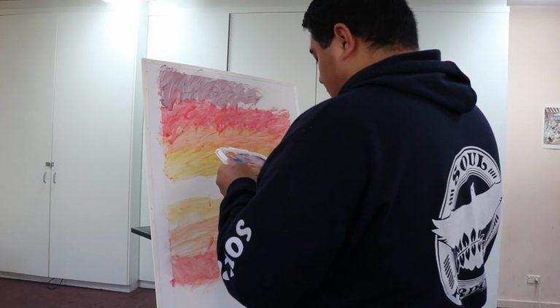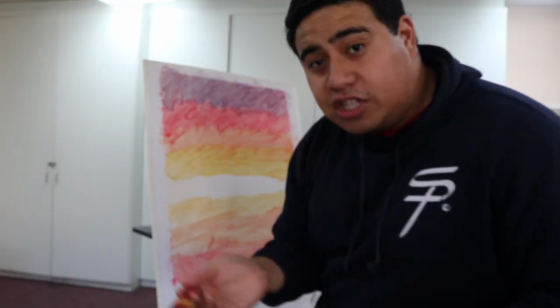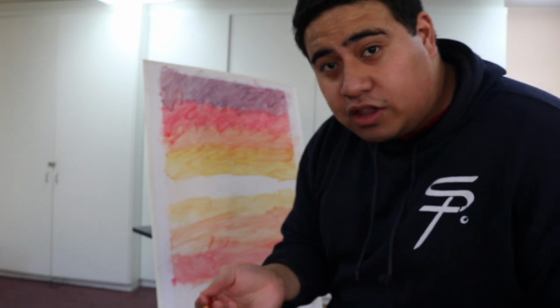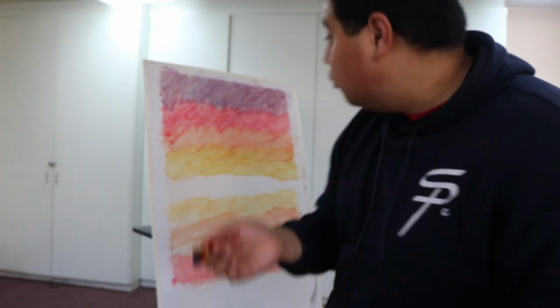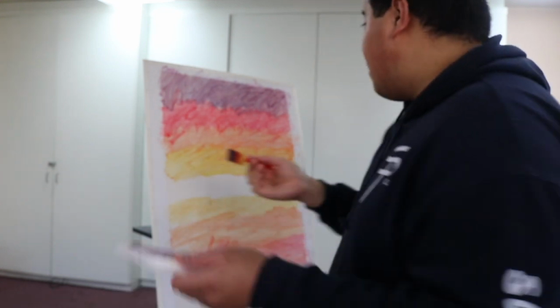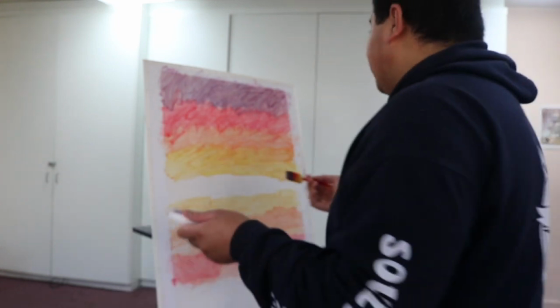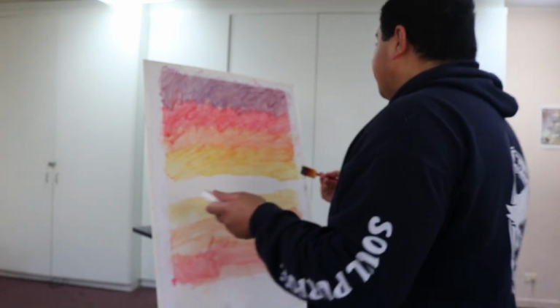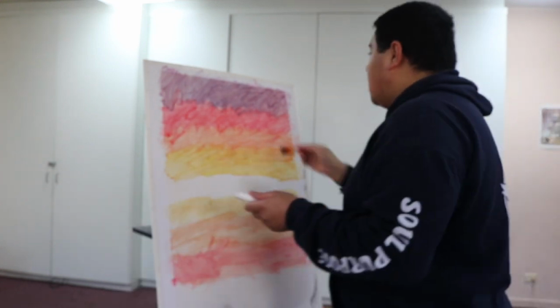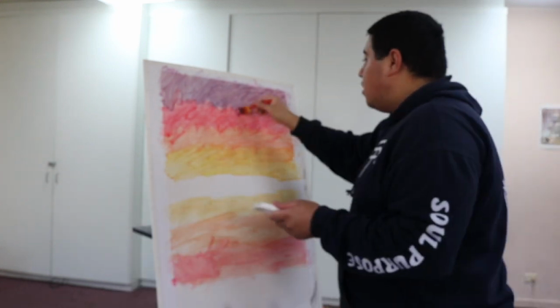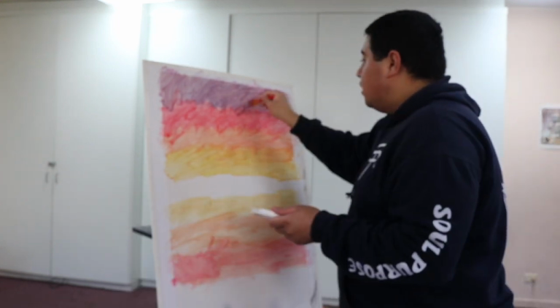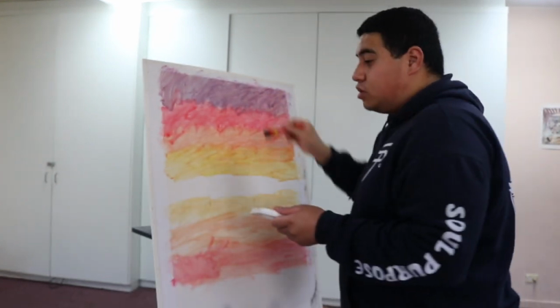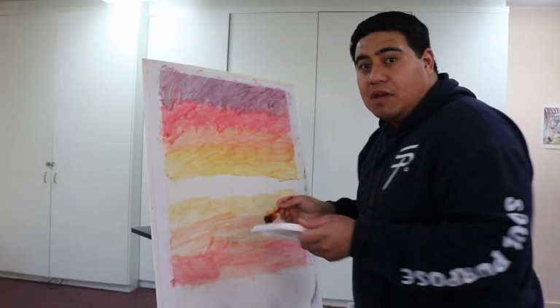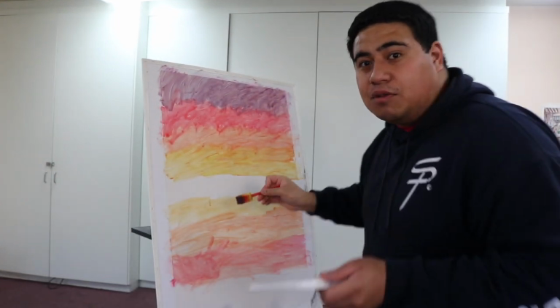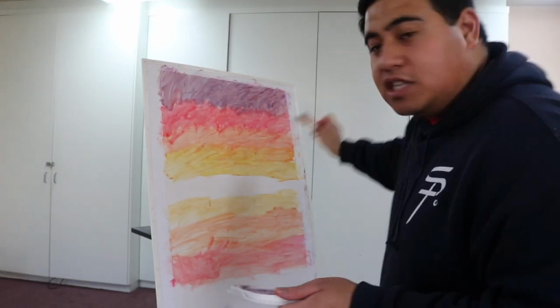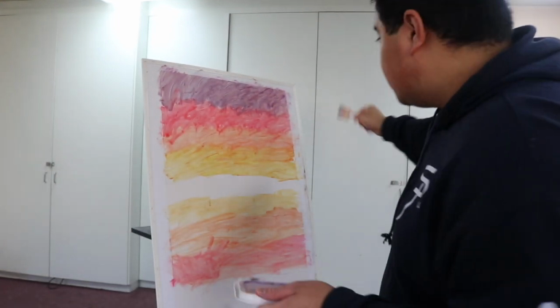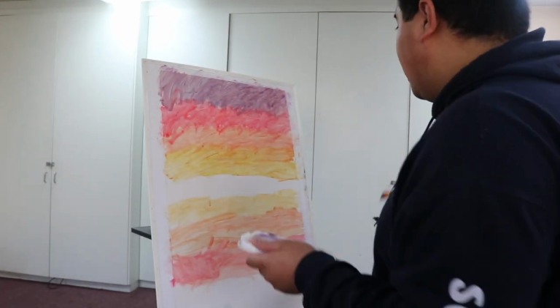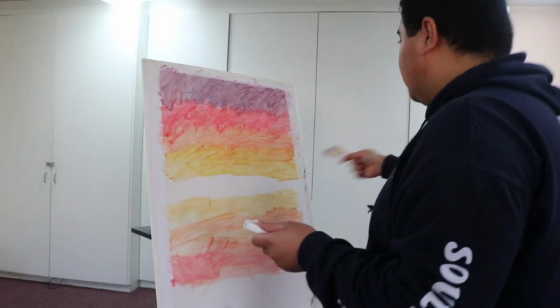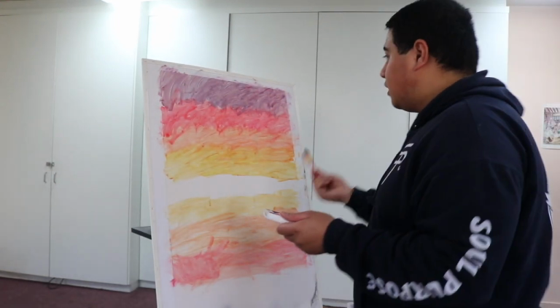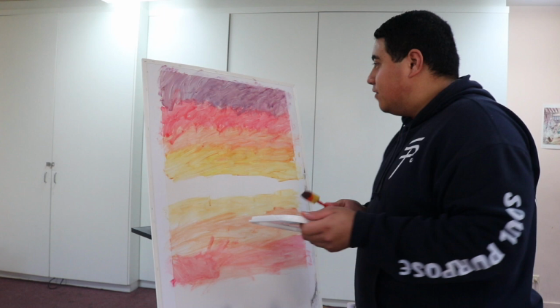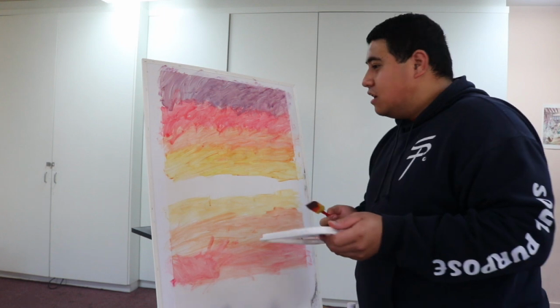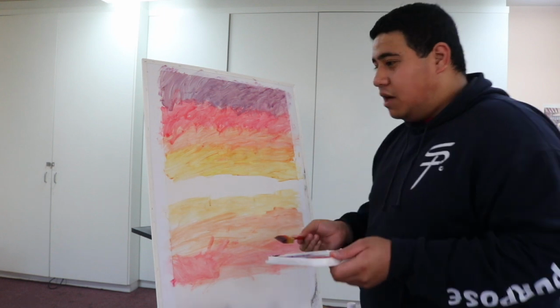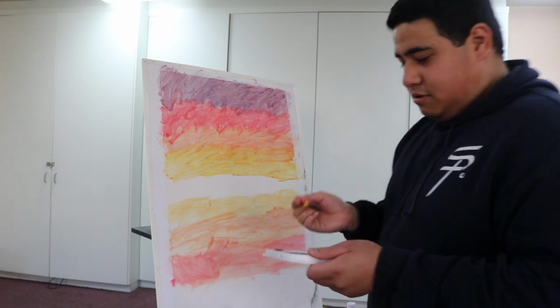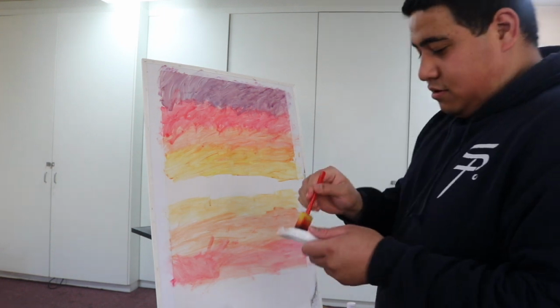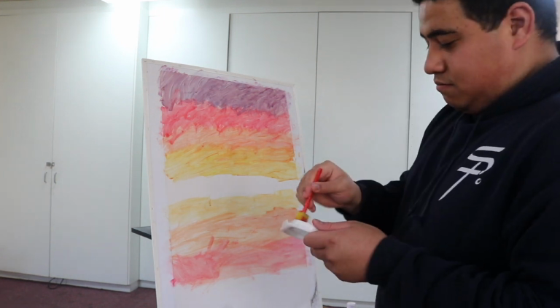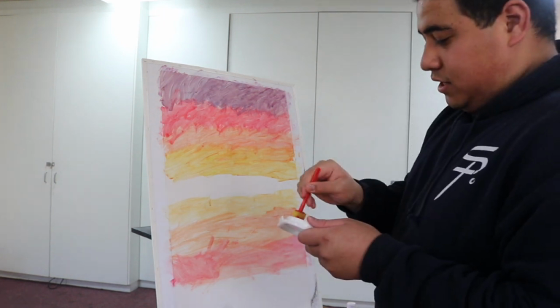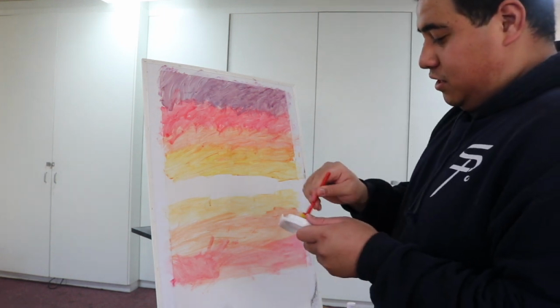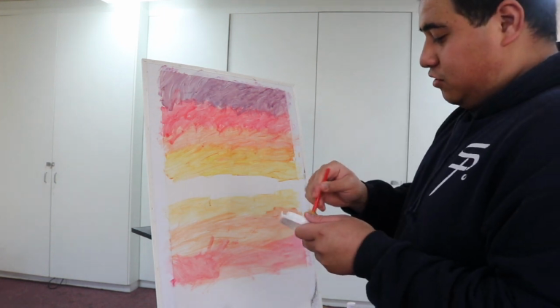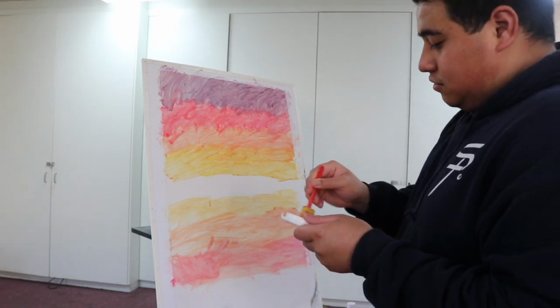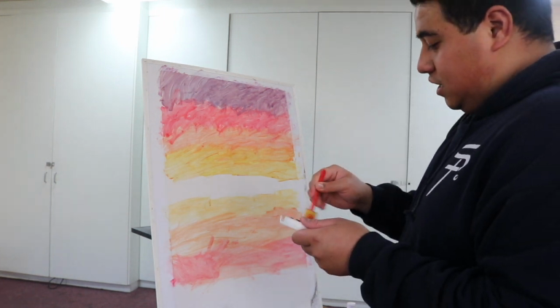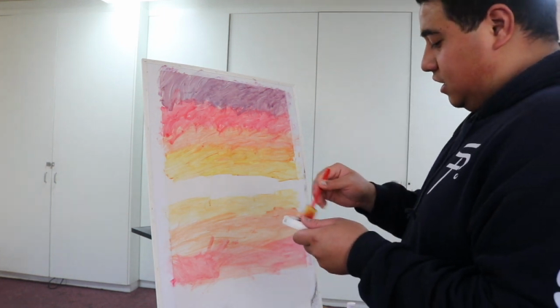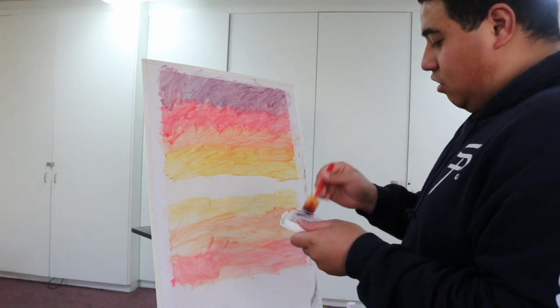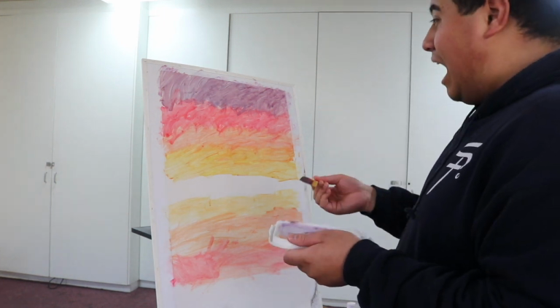I actually don't think I'm doing that bad. Even though it looks a bit messy because there's mess around the canvas, let me tell you — this is not bad.